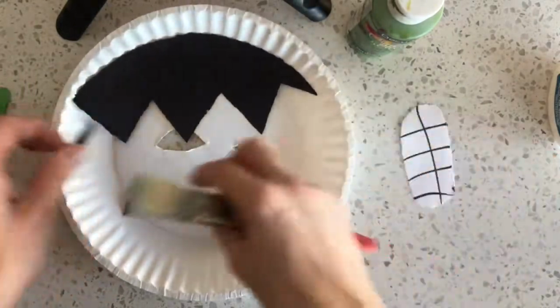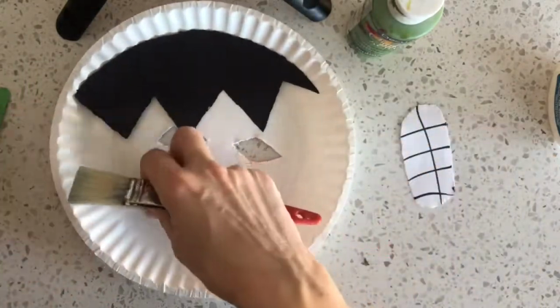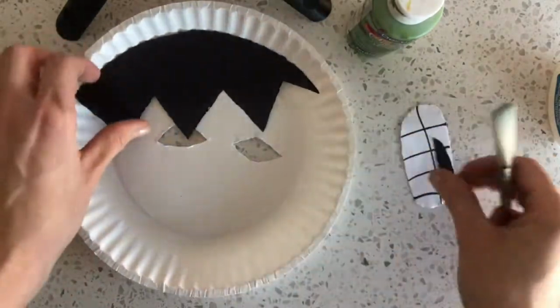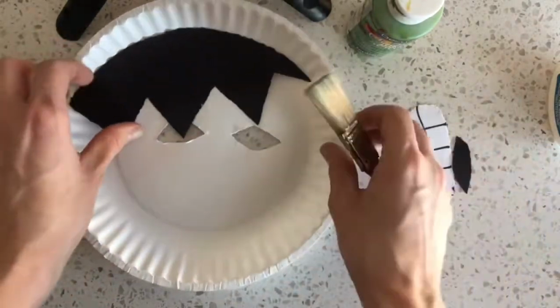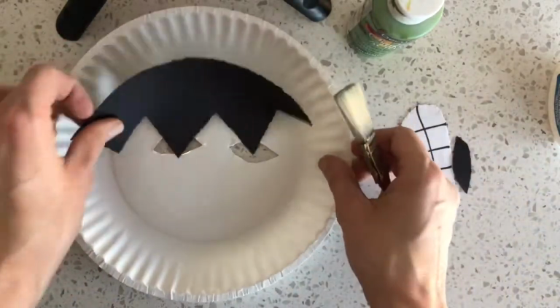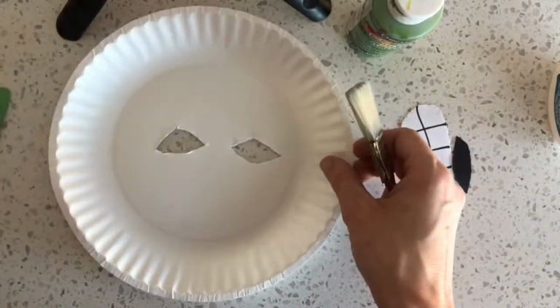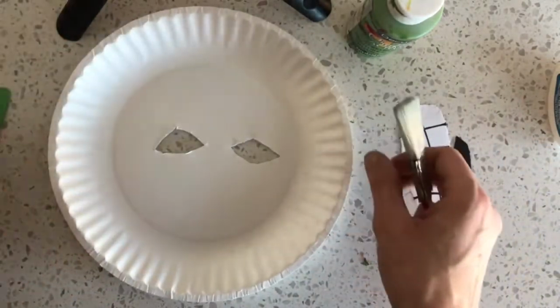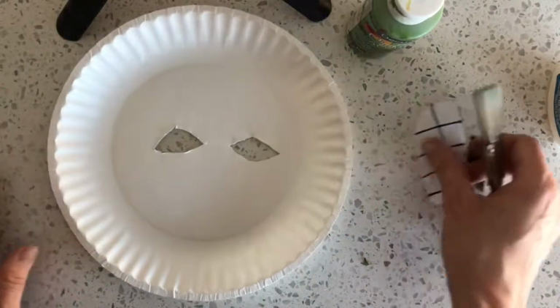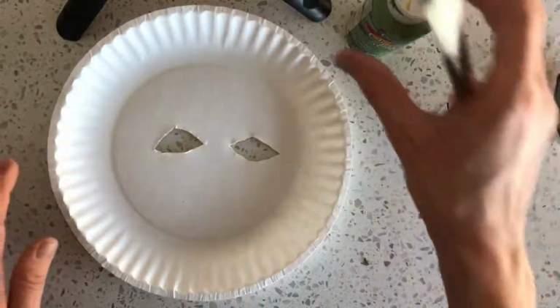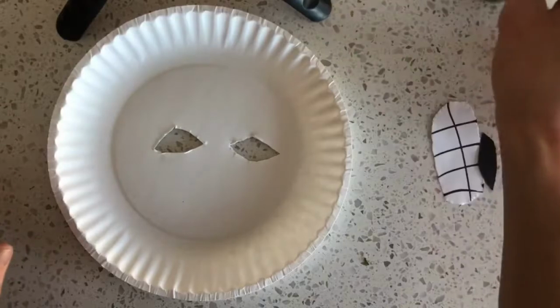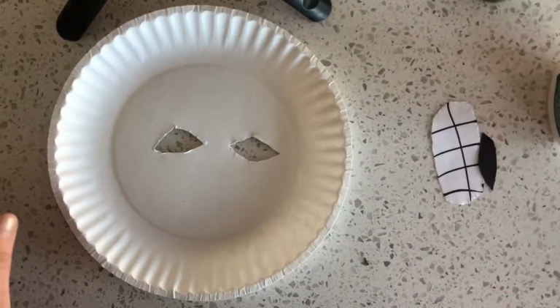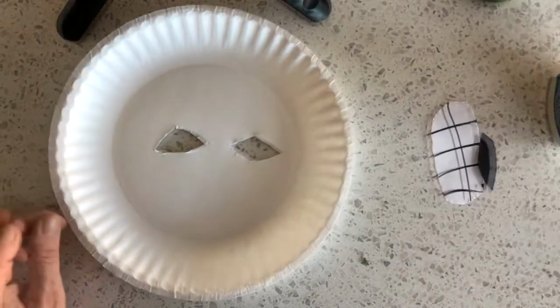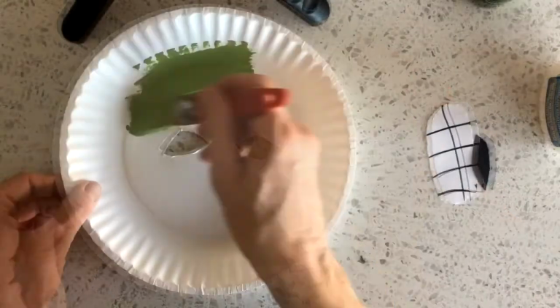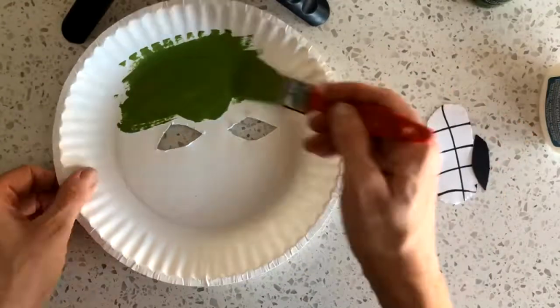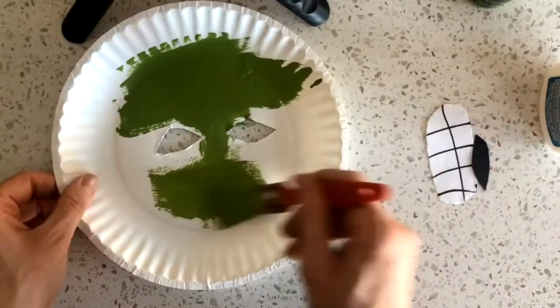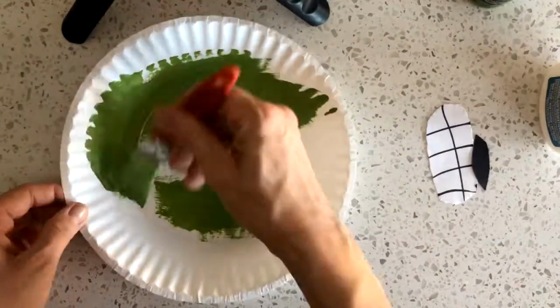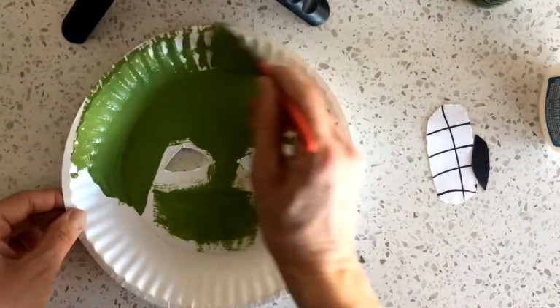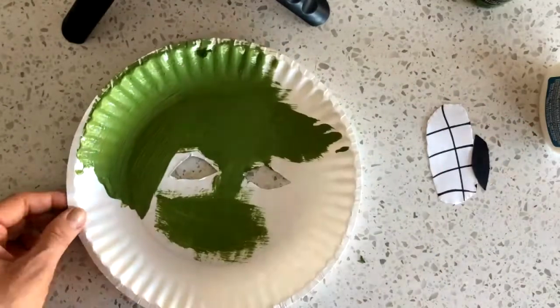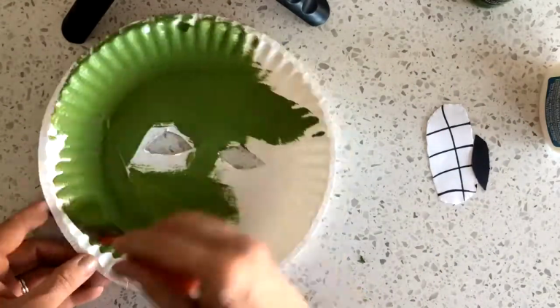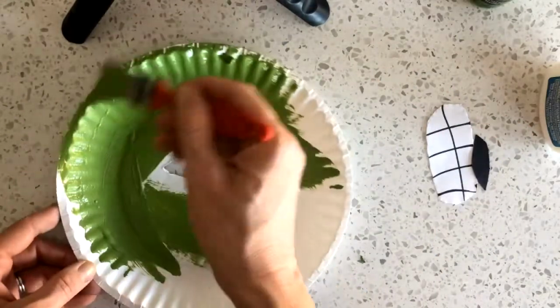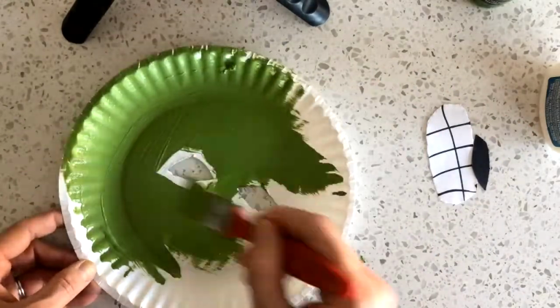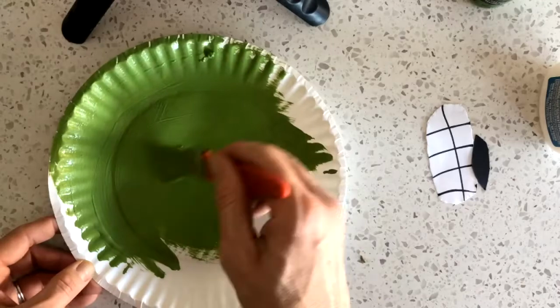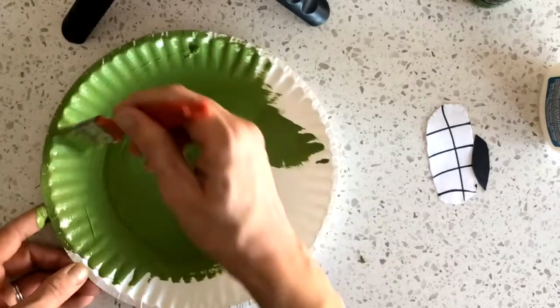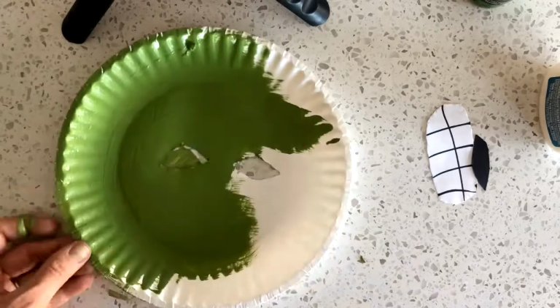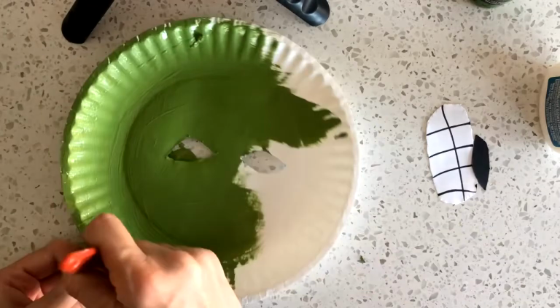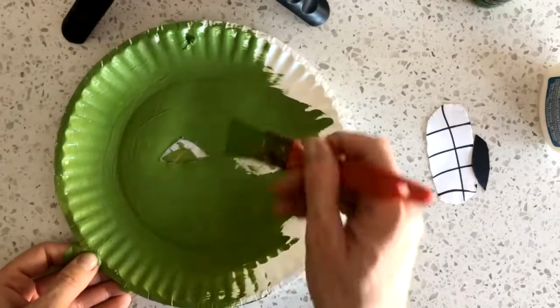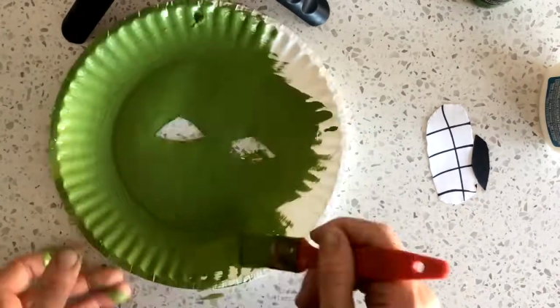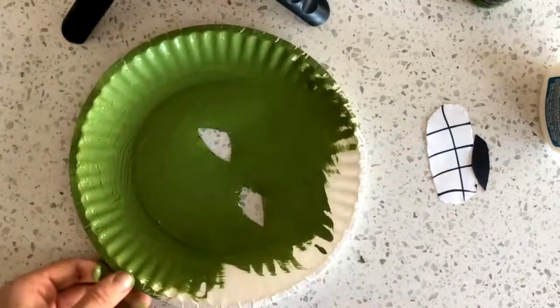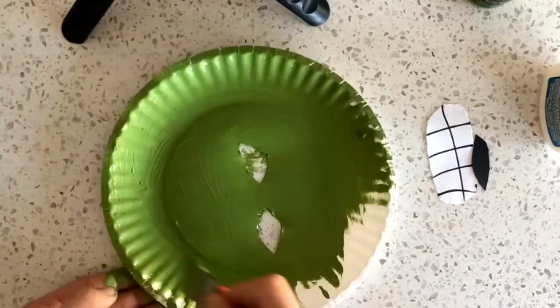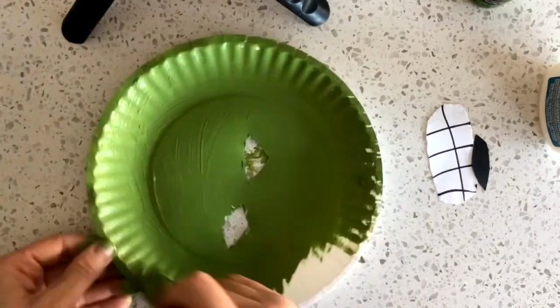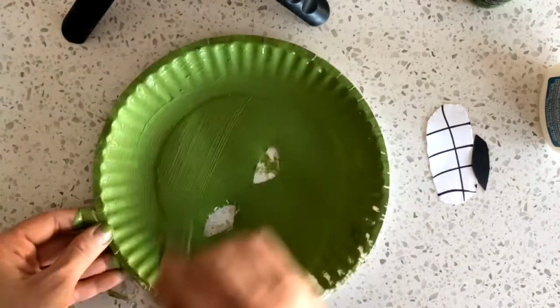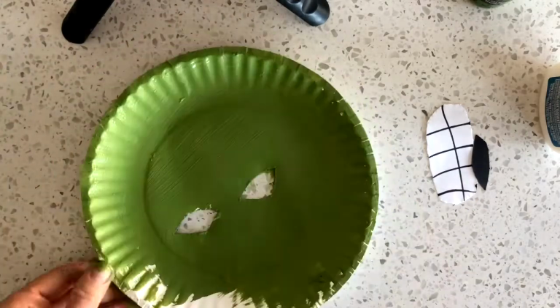The first thing we're going to do is paint our entire mask green. Once that's done we're going to glue on the hair.